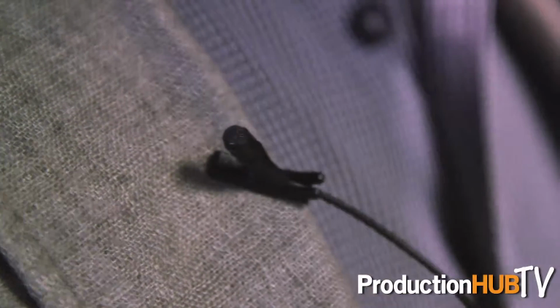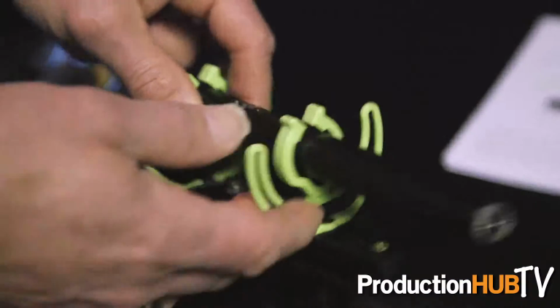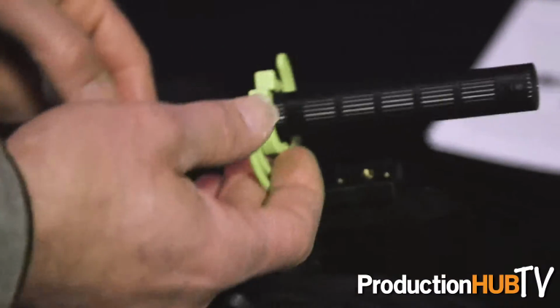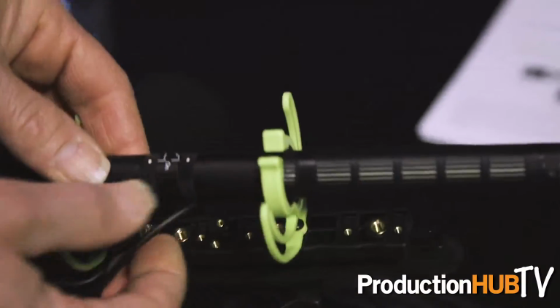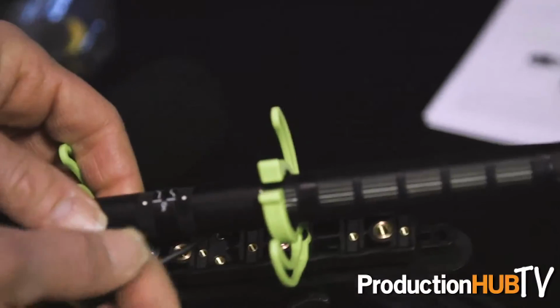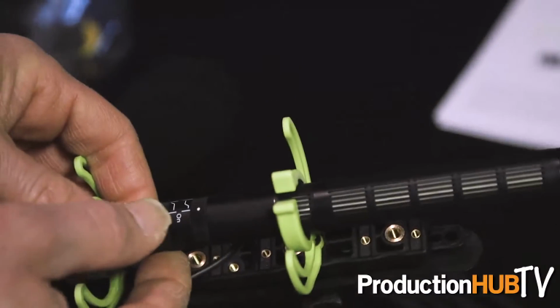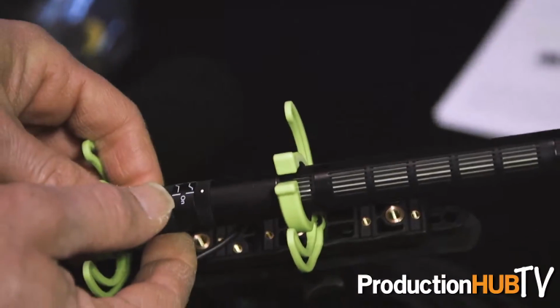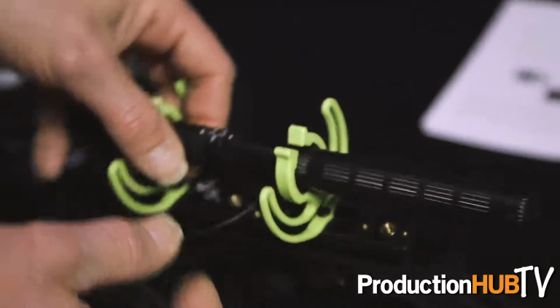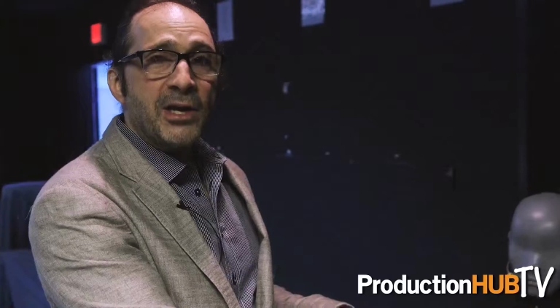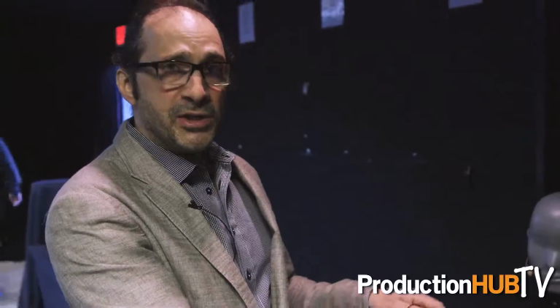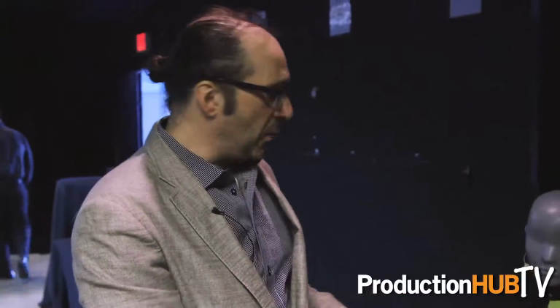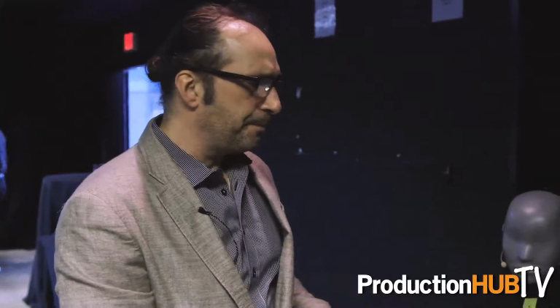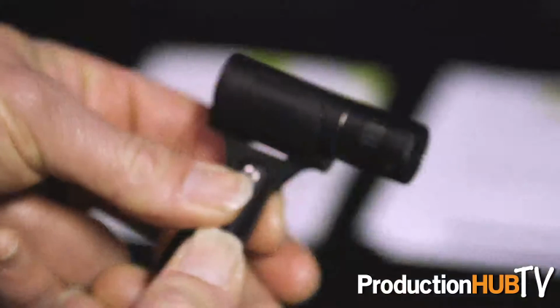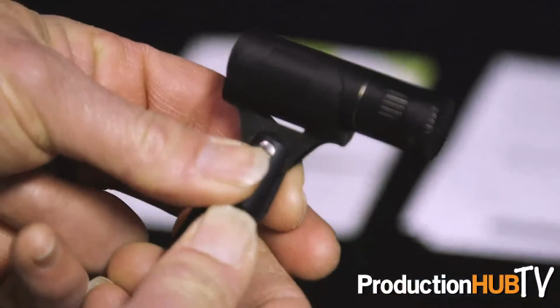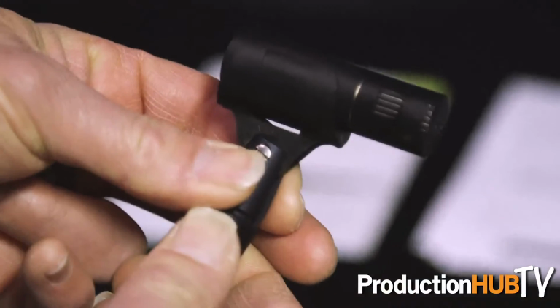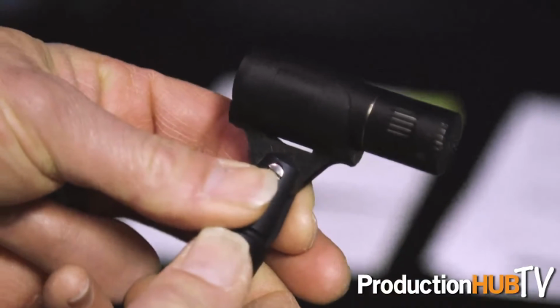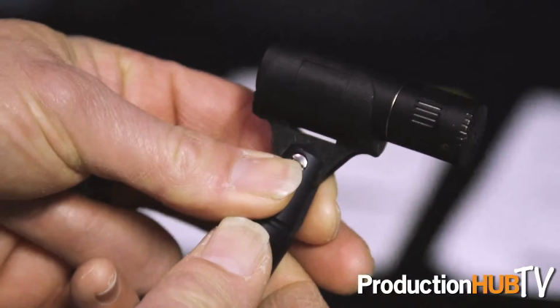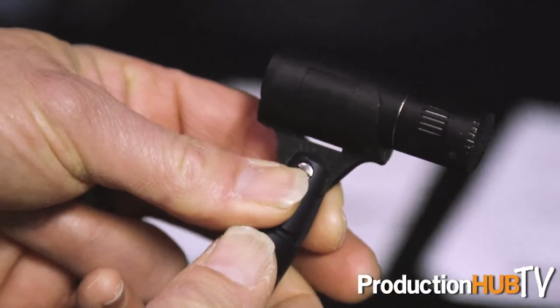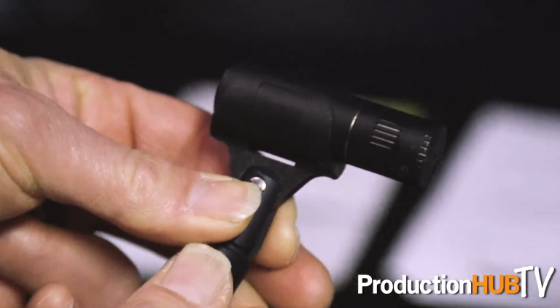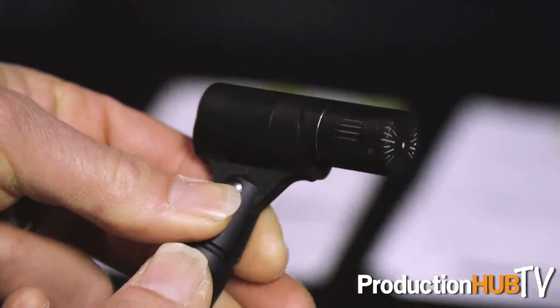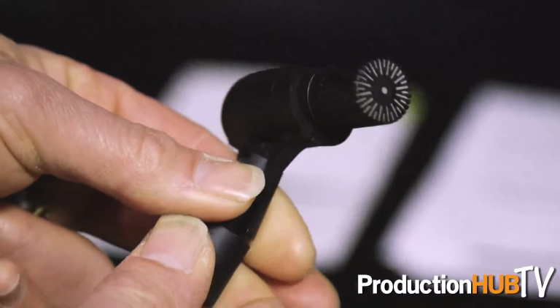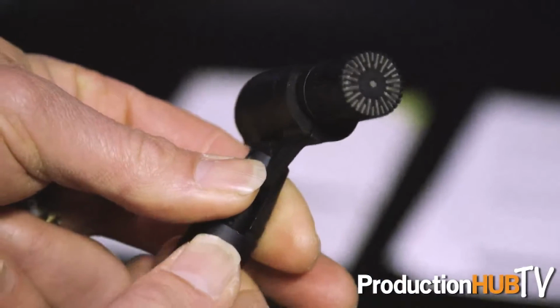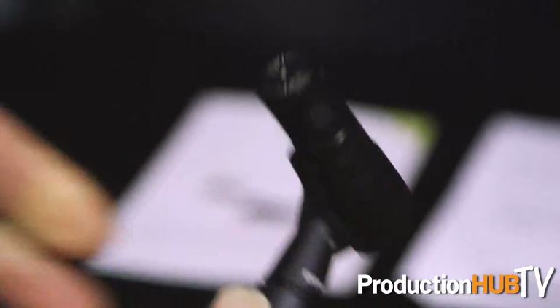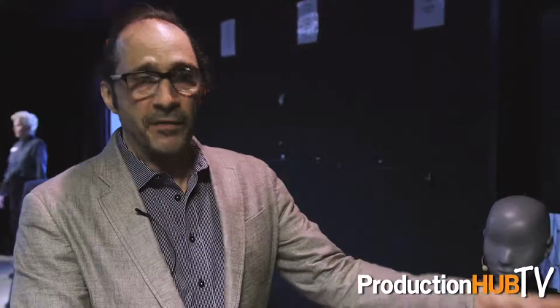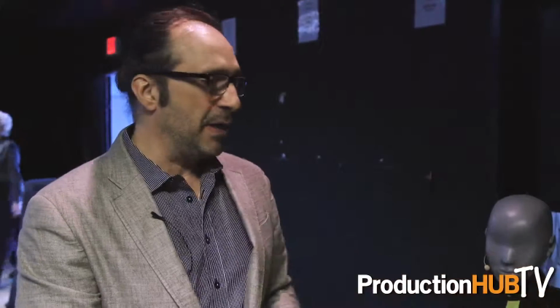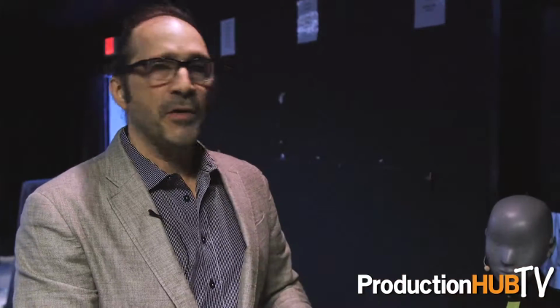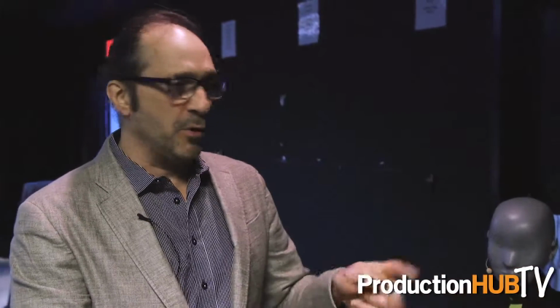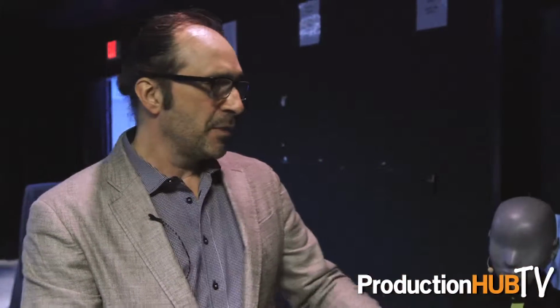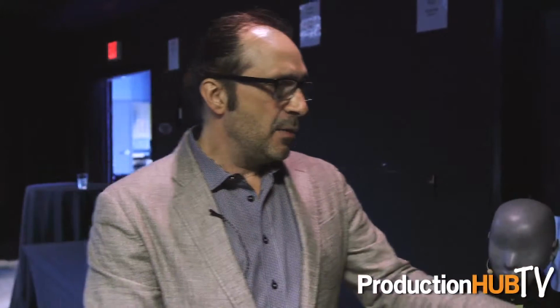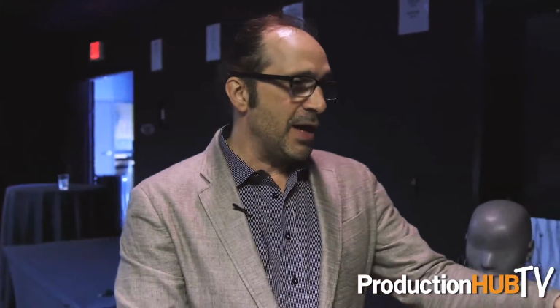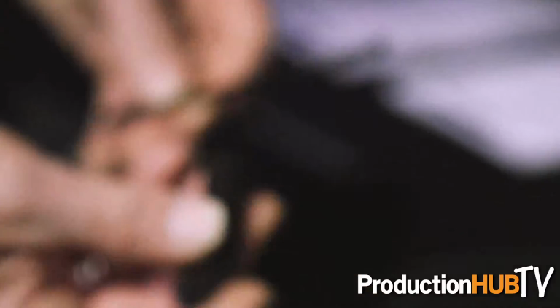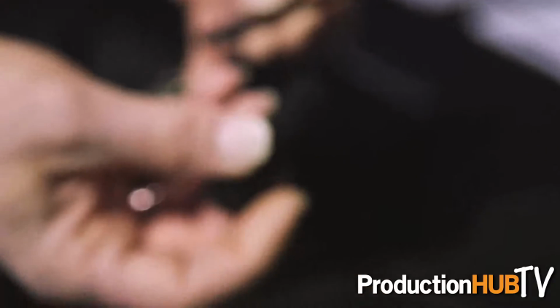We also have our 4017 shotgun with a Rycote windscreen, as well as our 4018C boom microphone. They're both boom microphones used for booming, and we also have the 4098.